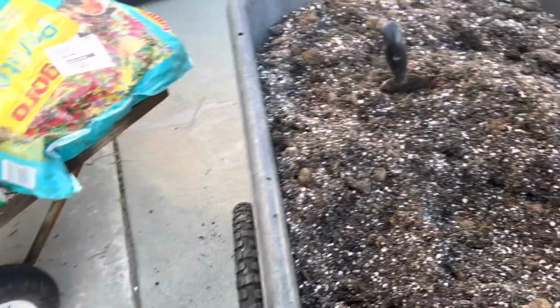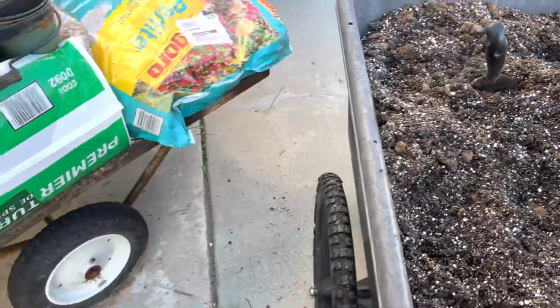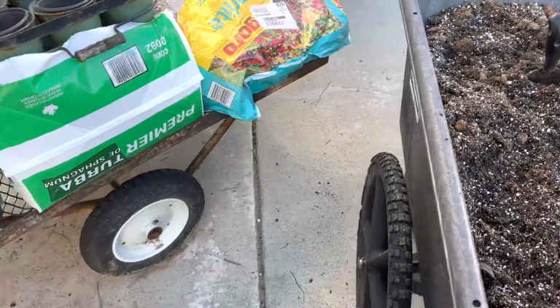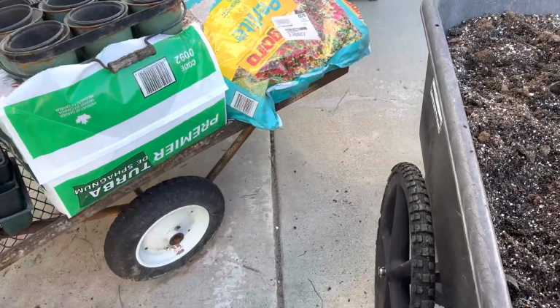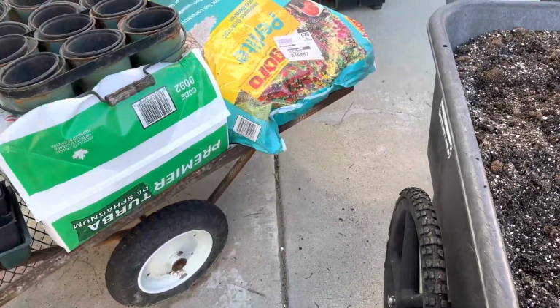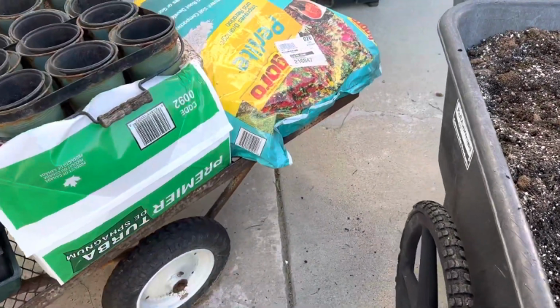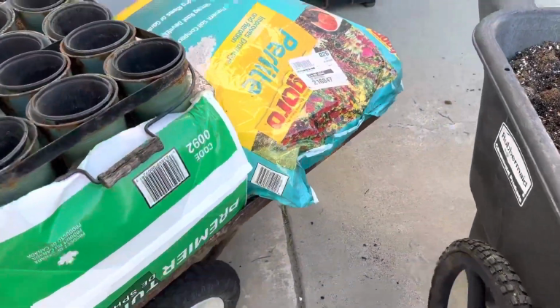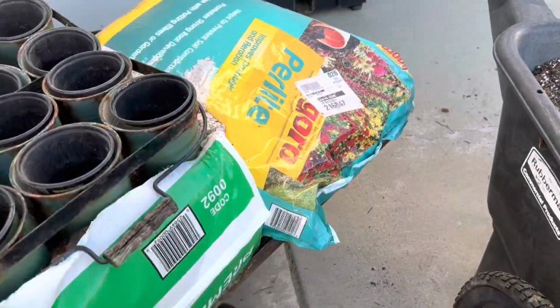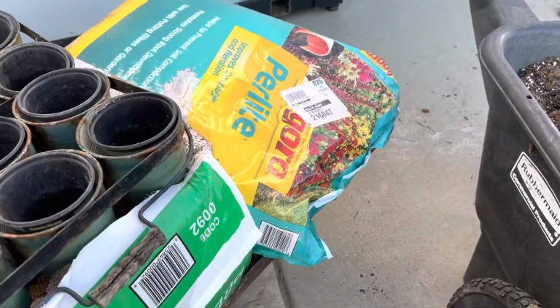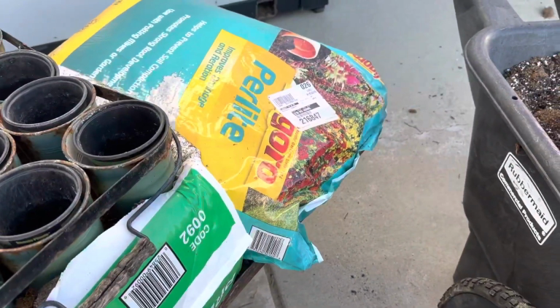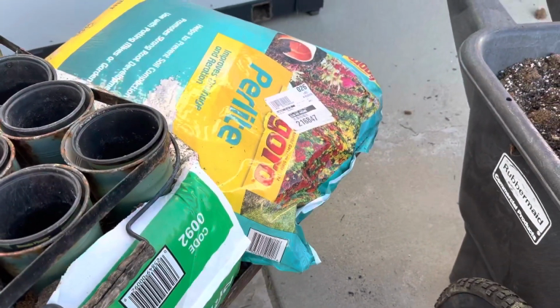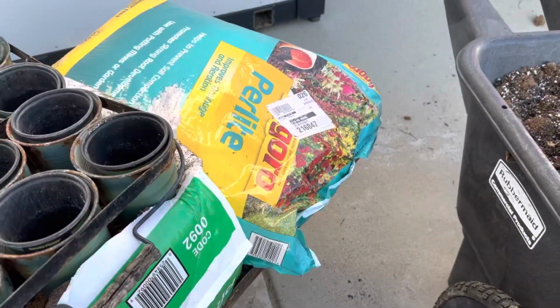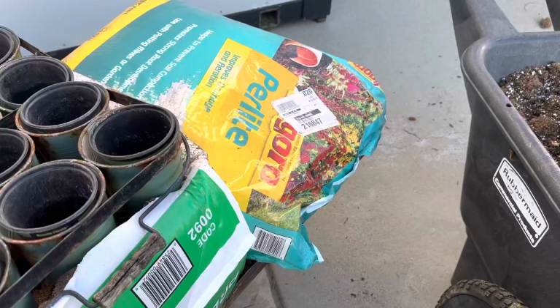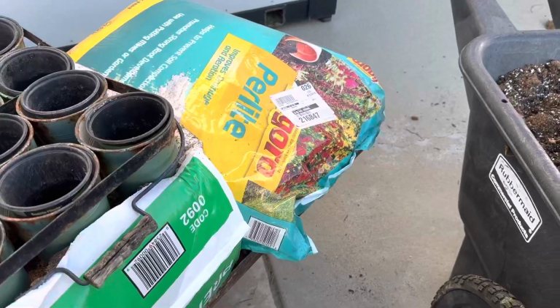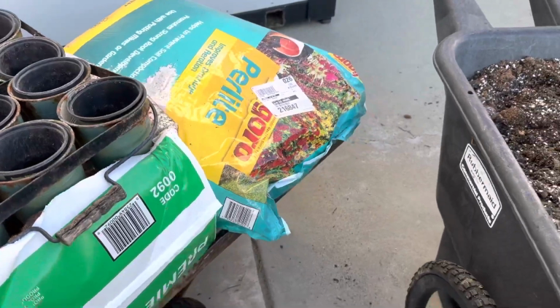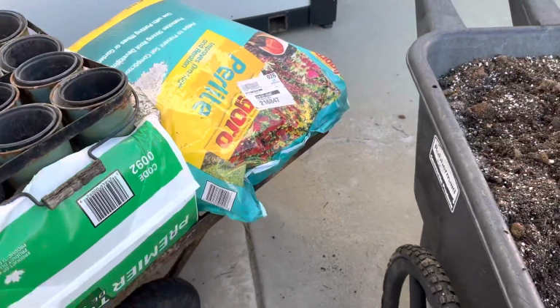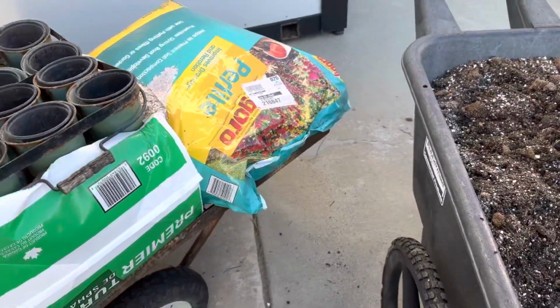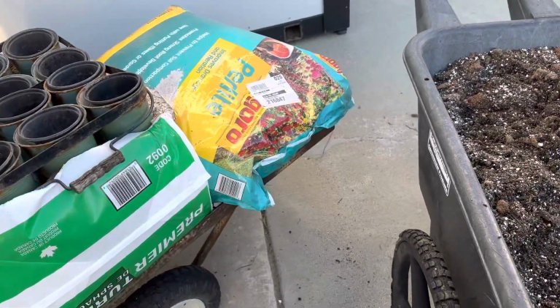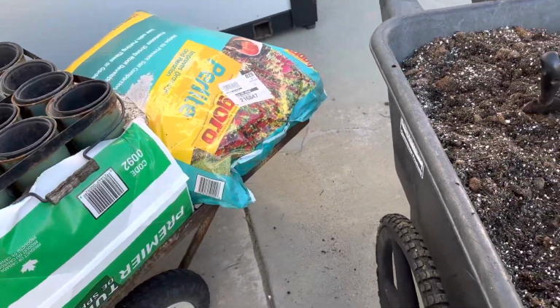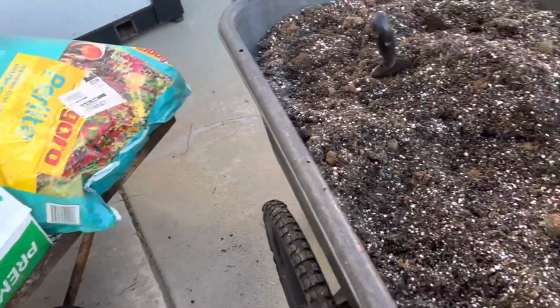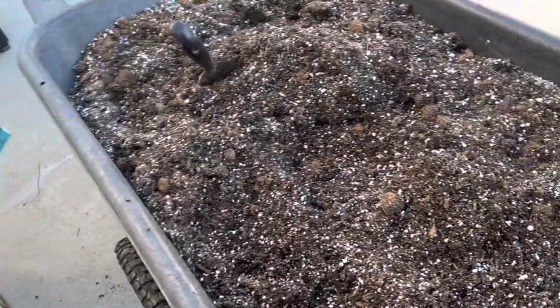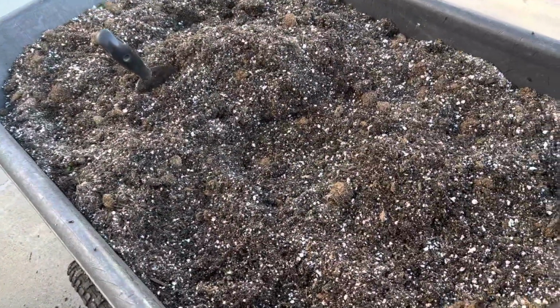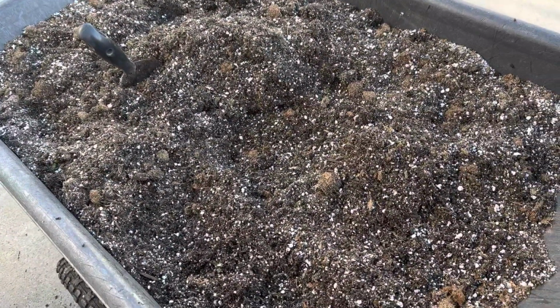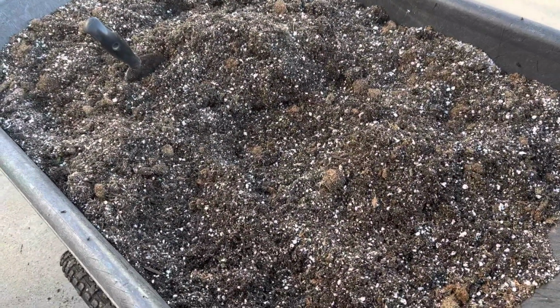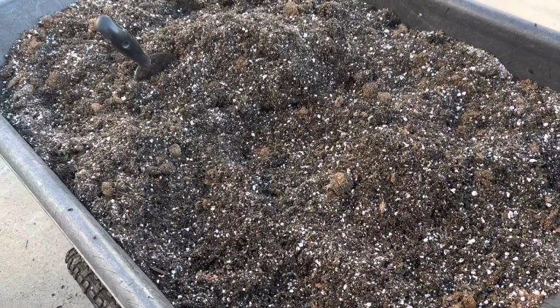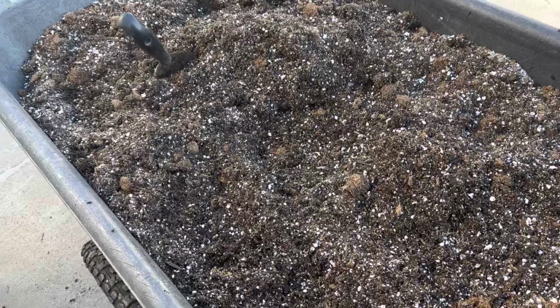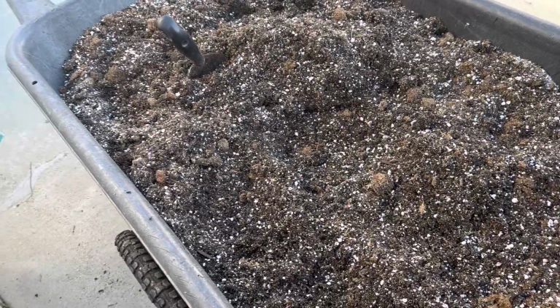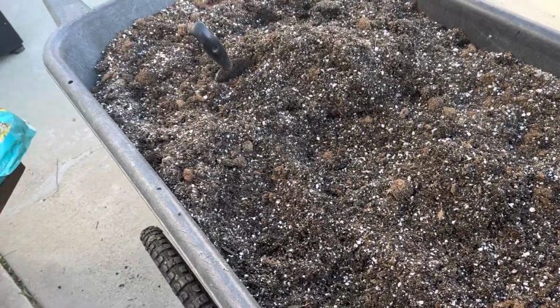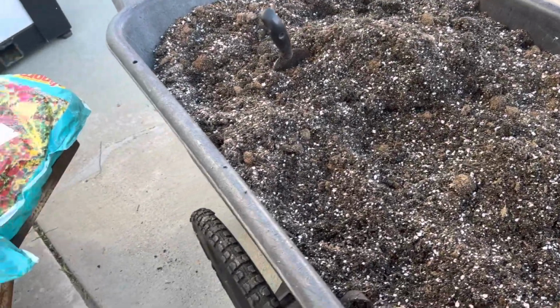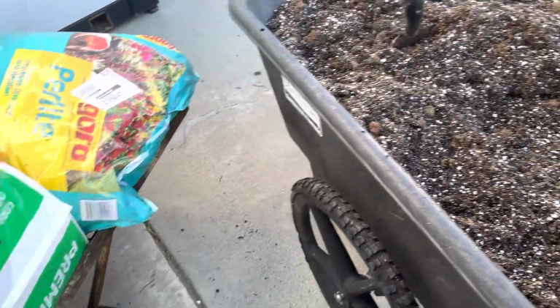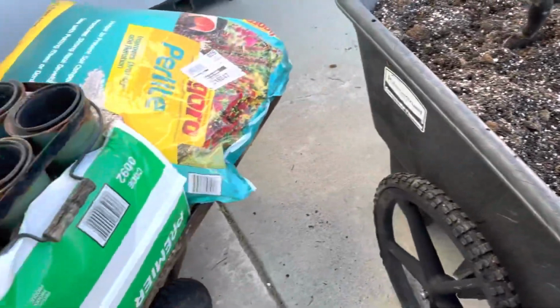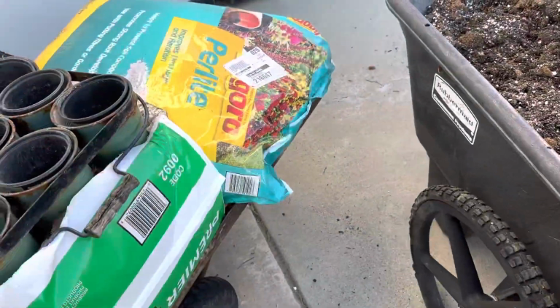Perlite, on the other hand, is going to help prevent the soil from compacting. It's going to let your water run through it more. So I'd rather put vermiculite in, but I can't find it anywhere right now, so we're using Perlite.